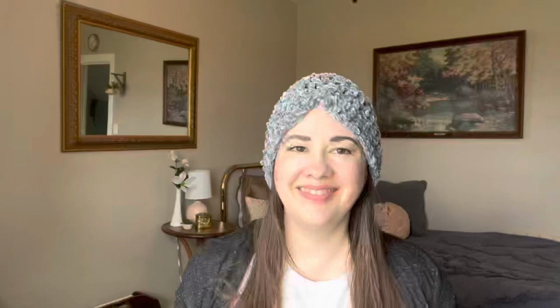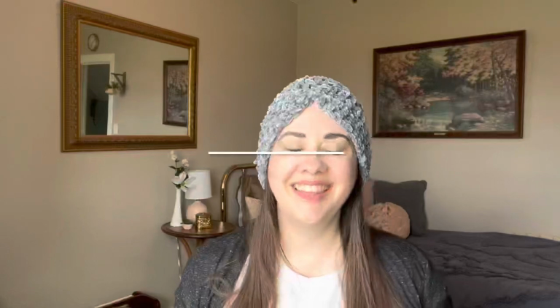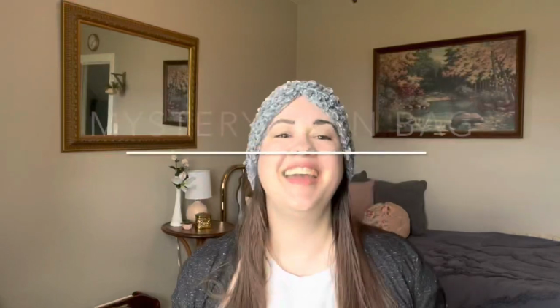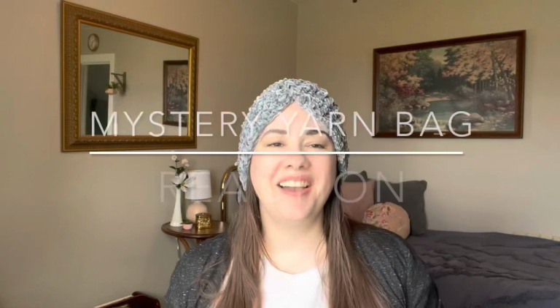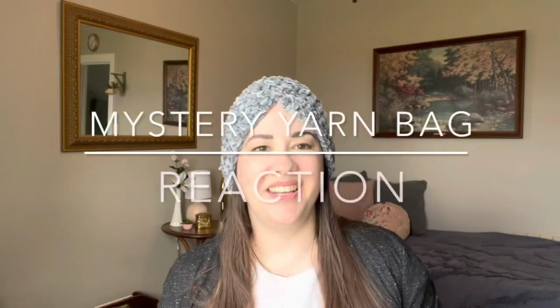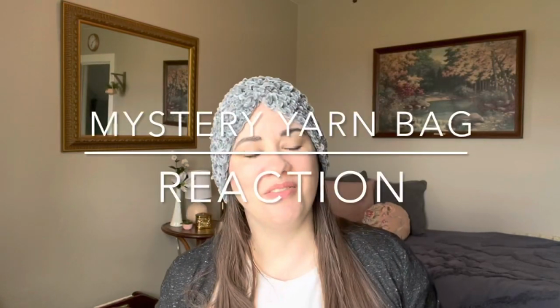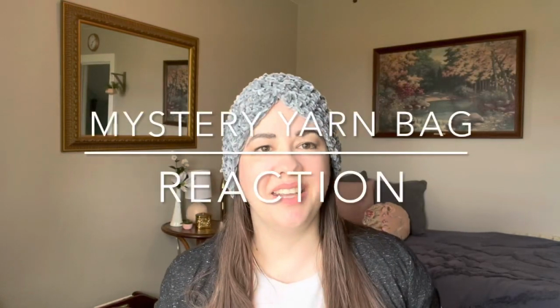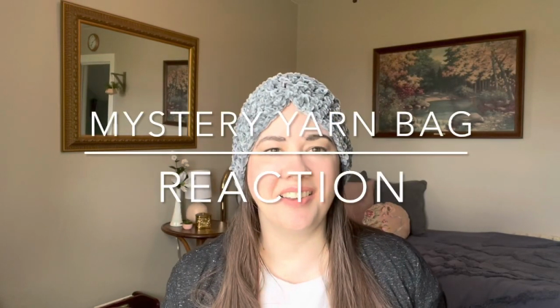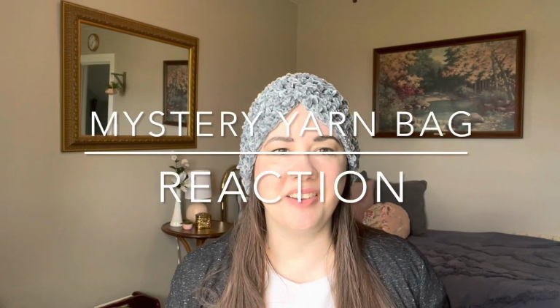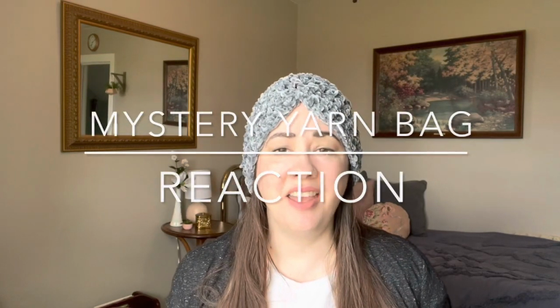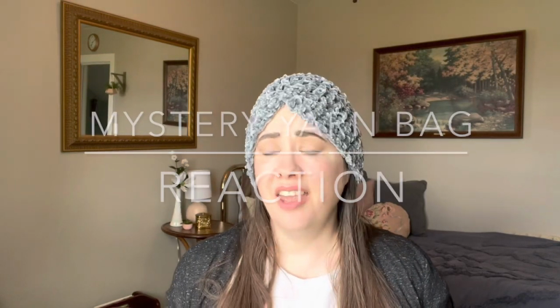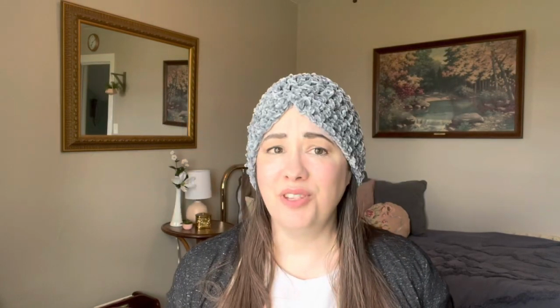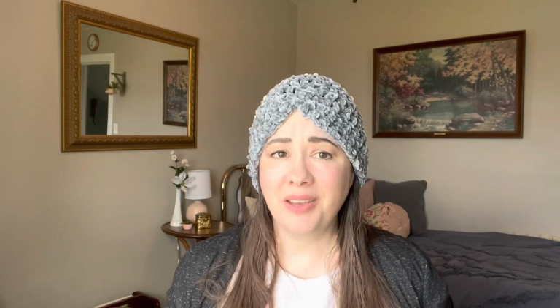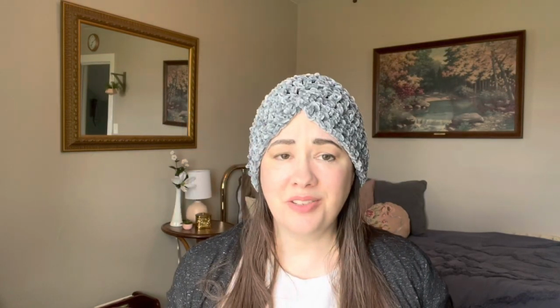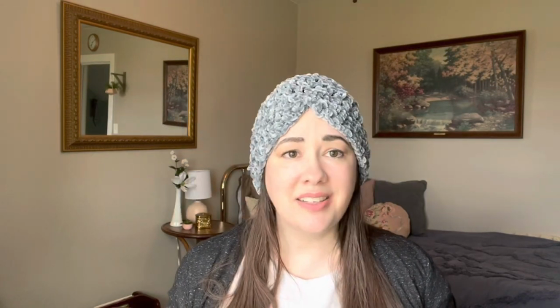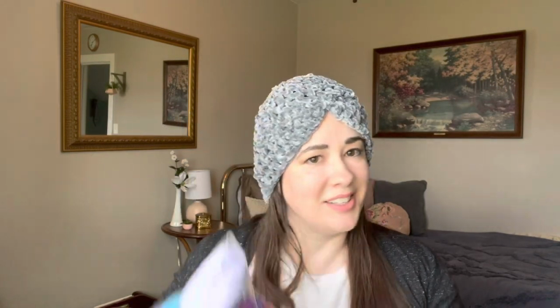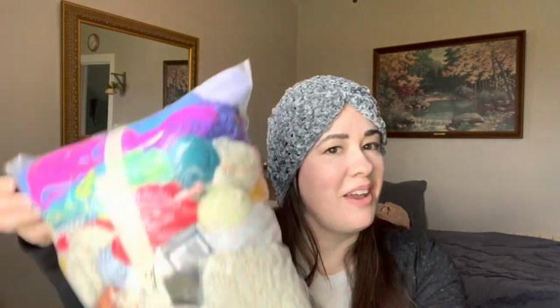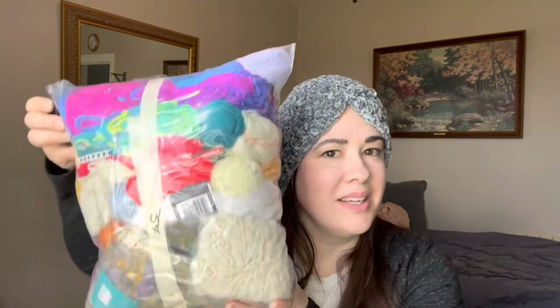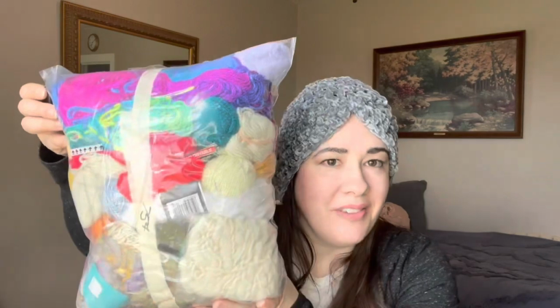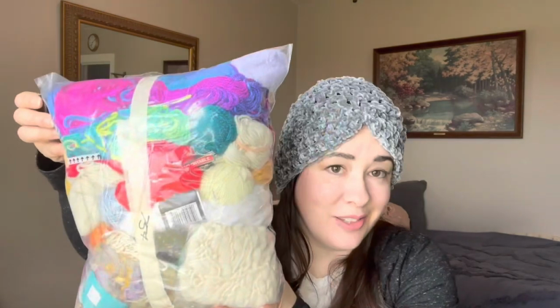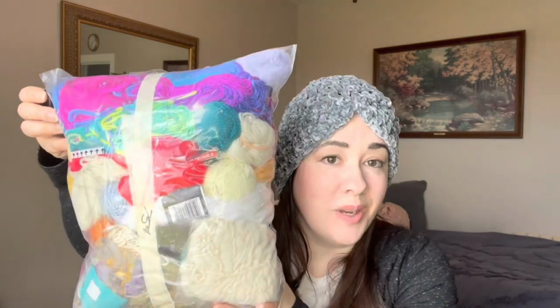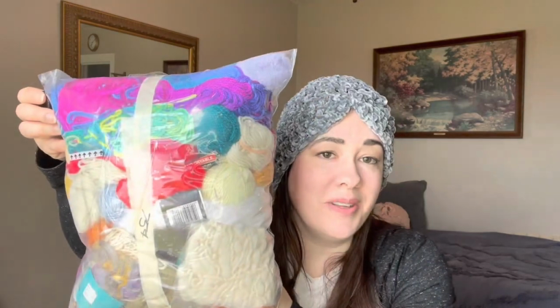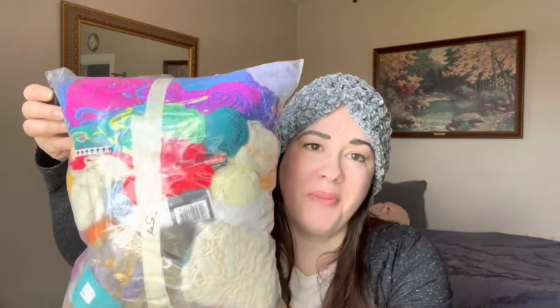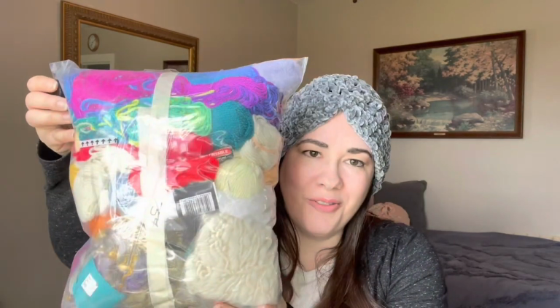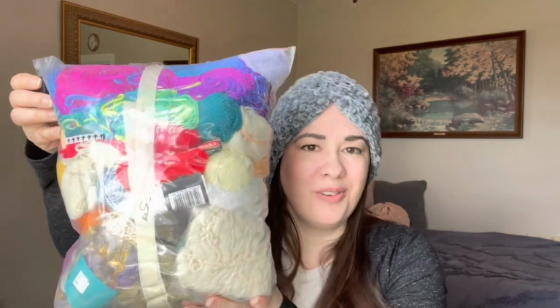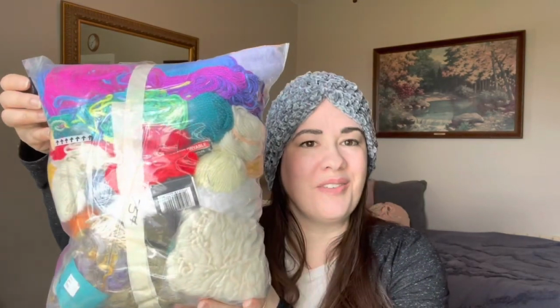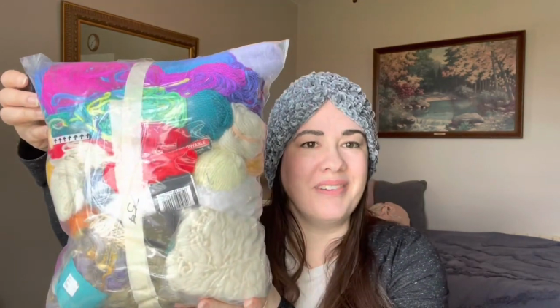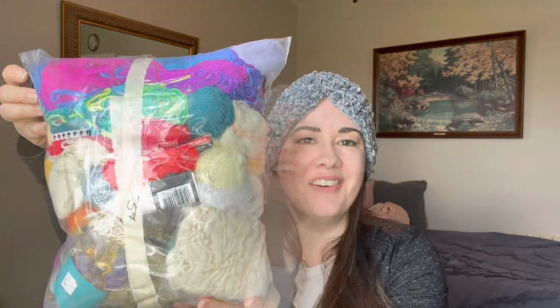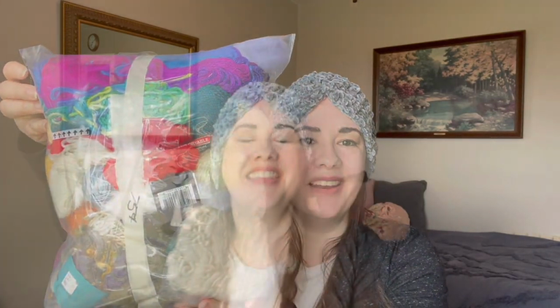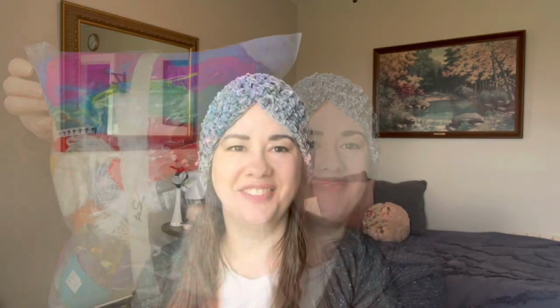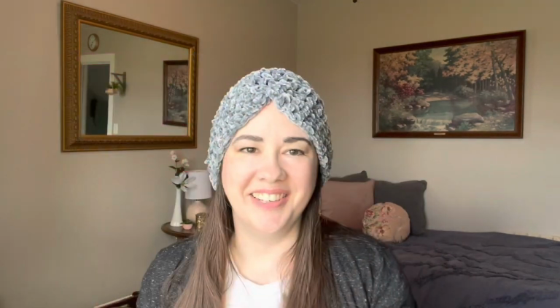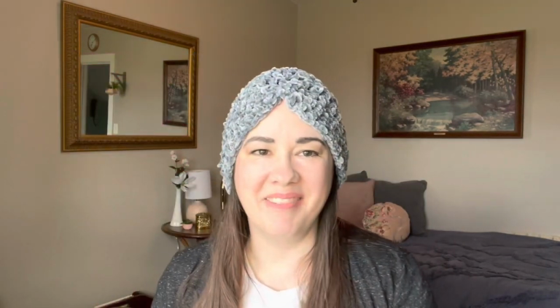Hey, I'm Shannon from Shannon Talks Yarn. If you like mysteries, stick around because I've got this weird mystery bag from the thrift store I'm going to open up. Thanks for joining me.